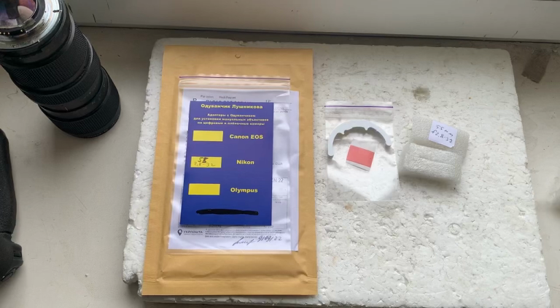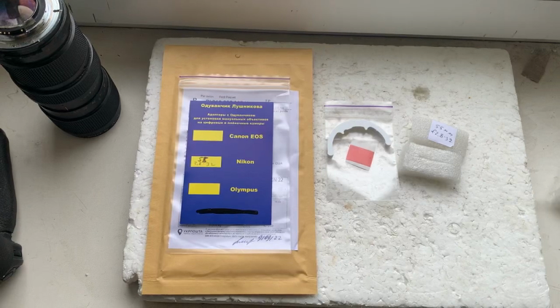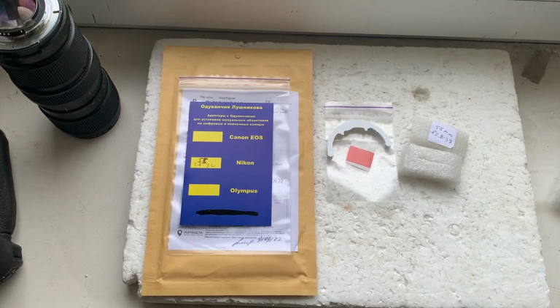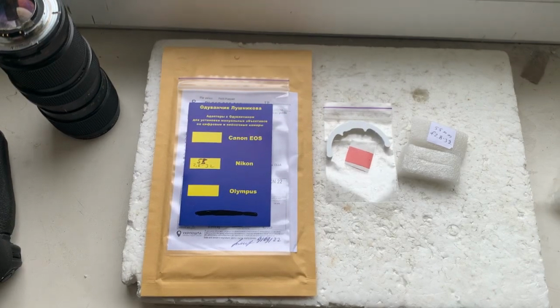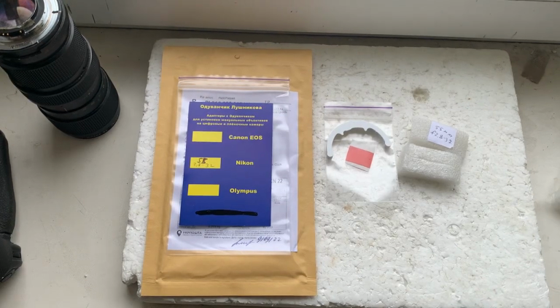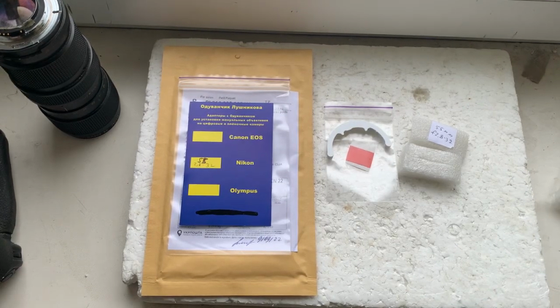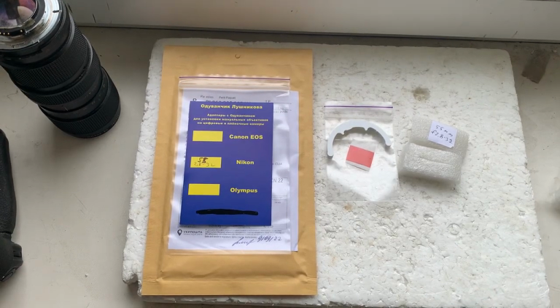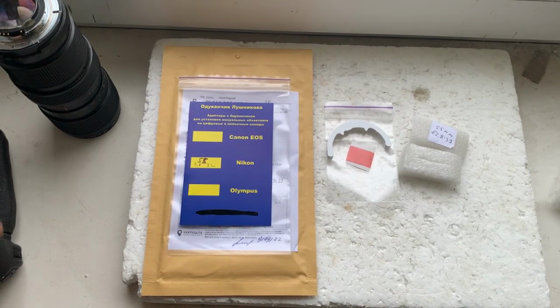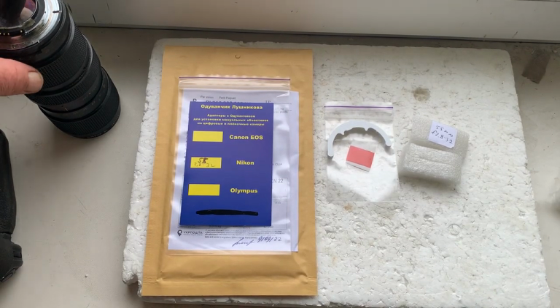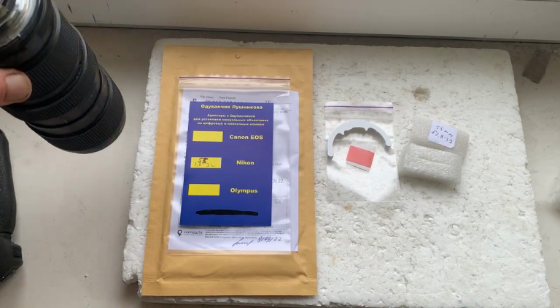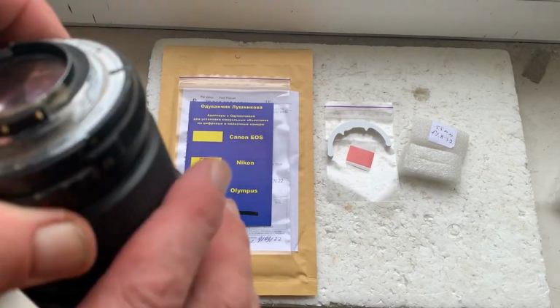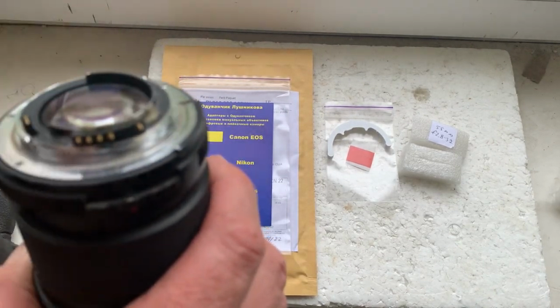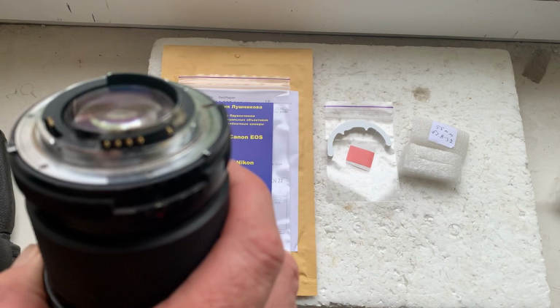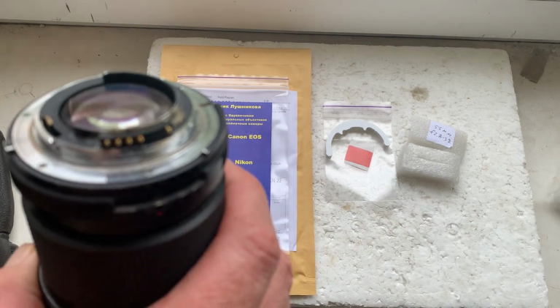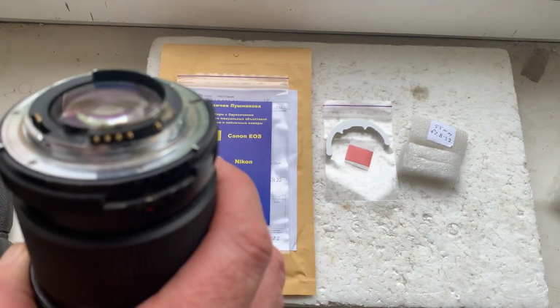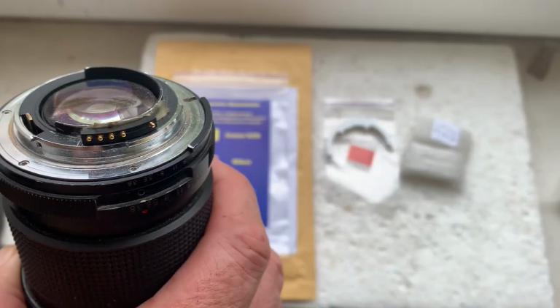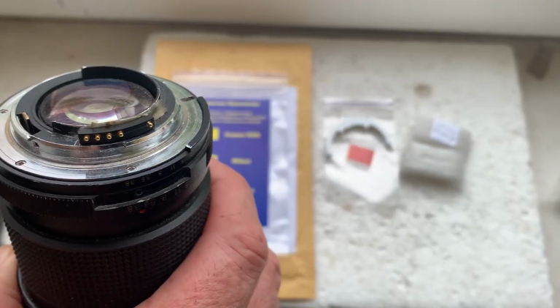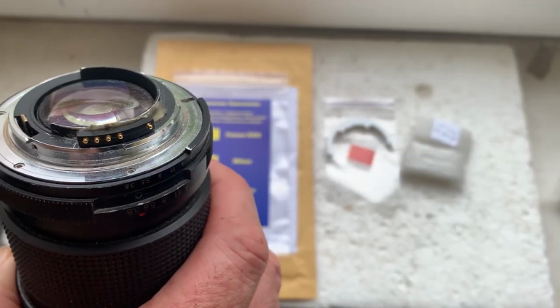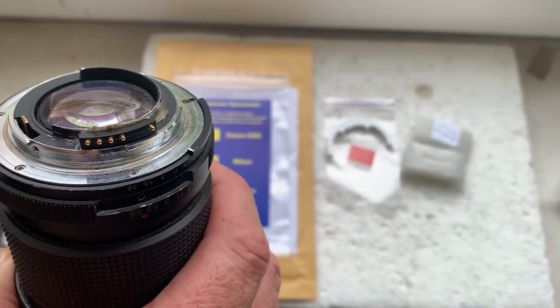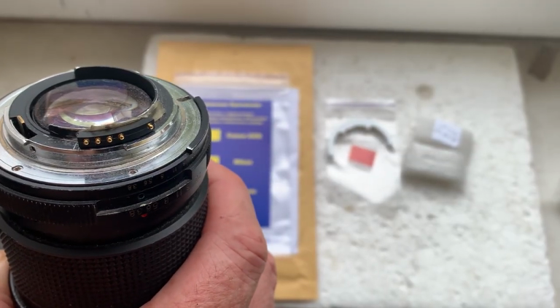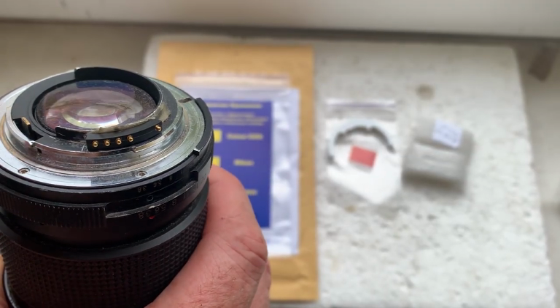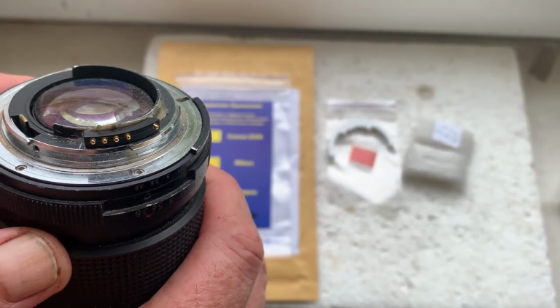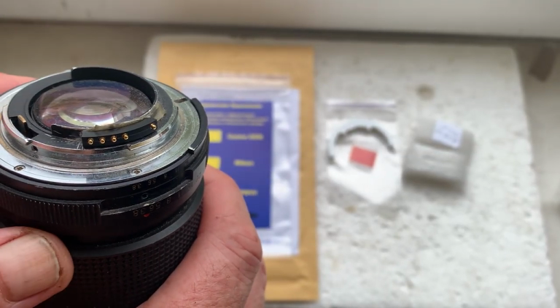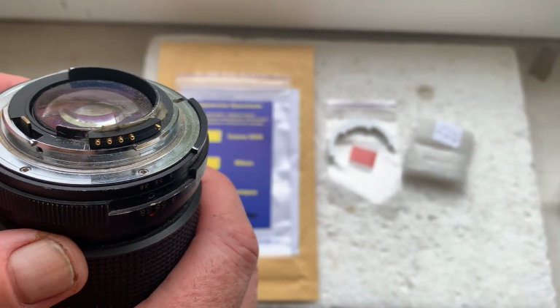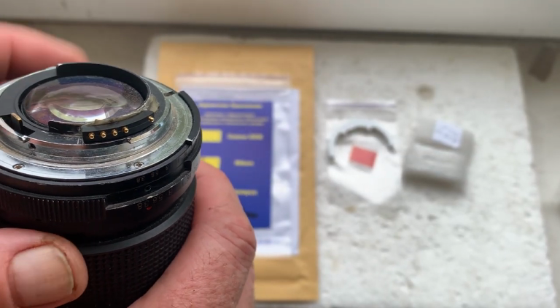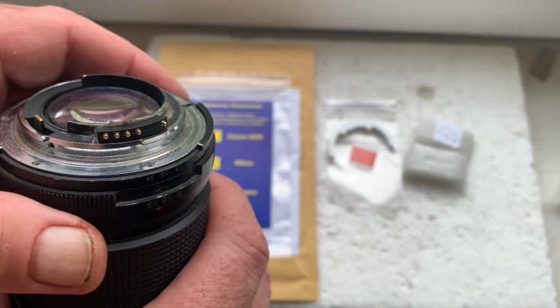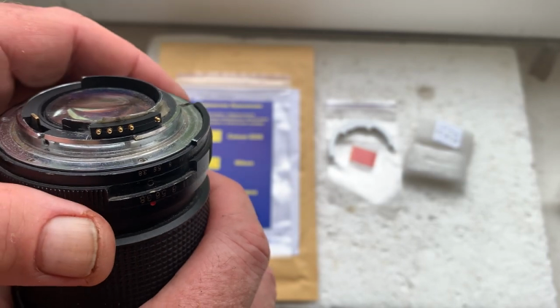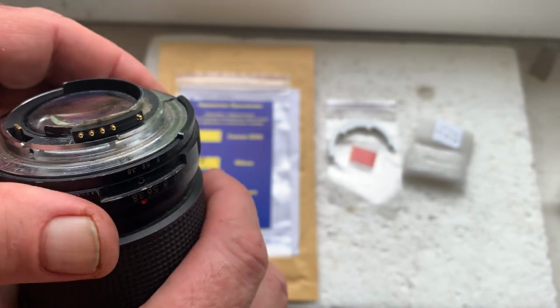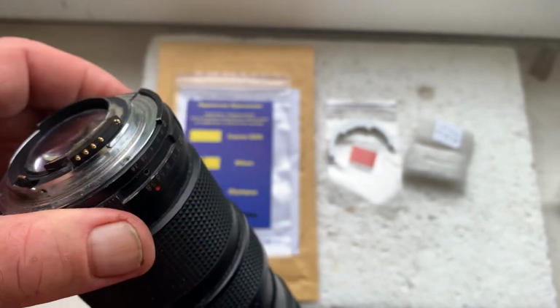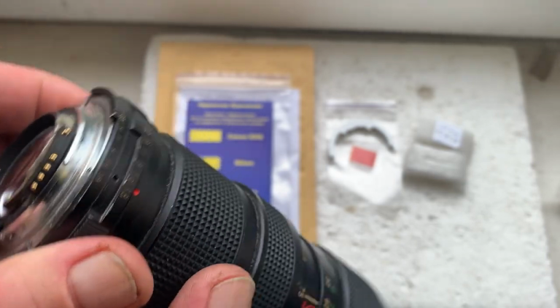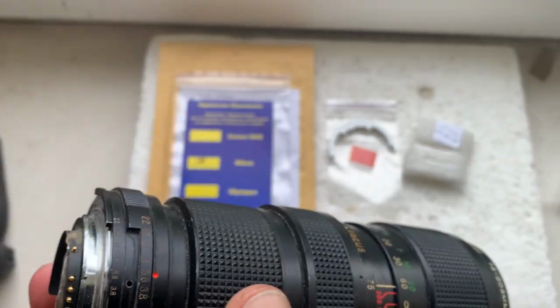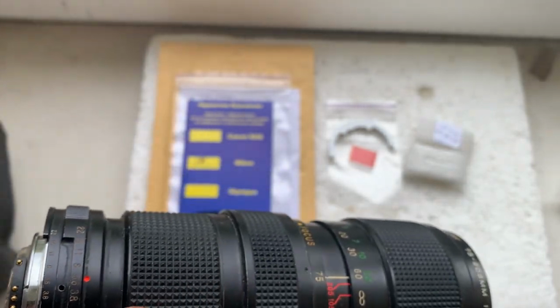Hello Michael, this video is about your Dandelion chip. This is your Dandelion chip installed with double-sided adhesive tape on my testing lens. Now I'll check your chip in my camera.